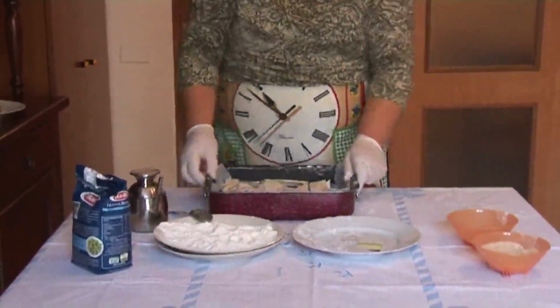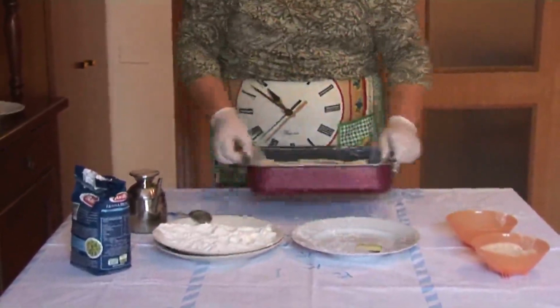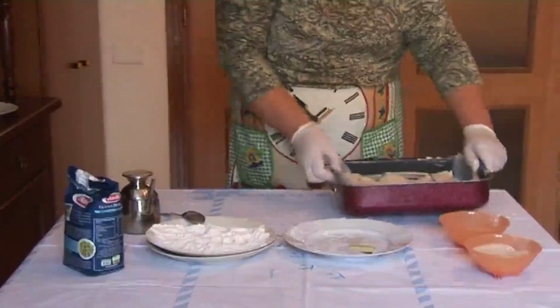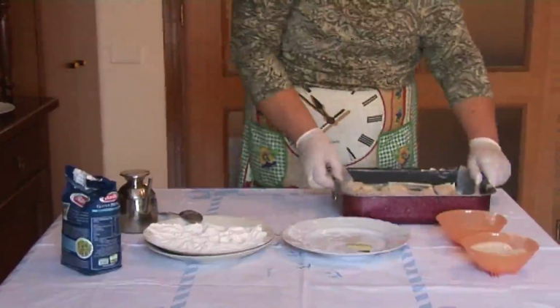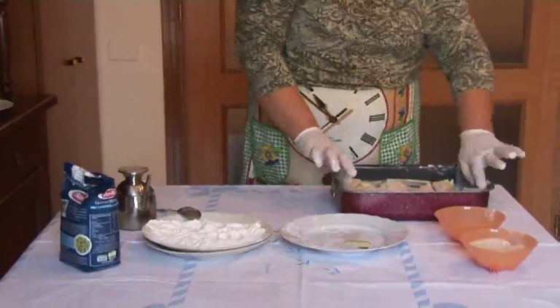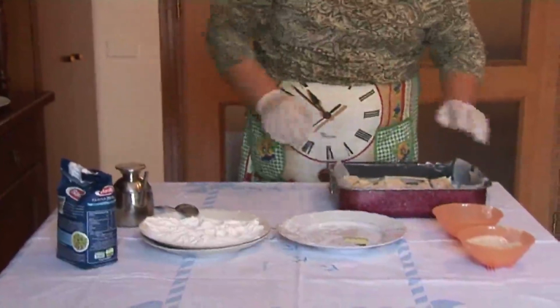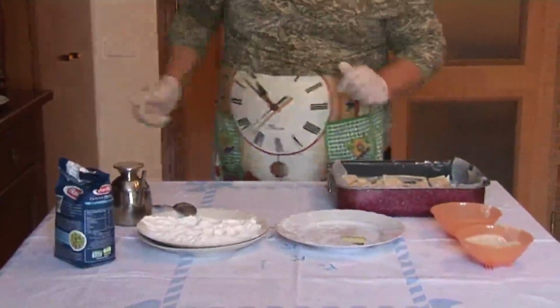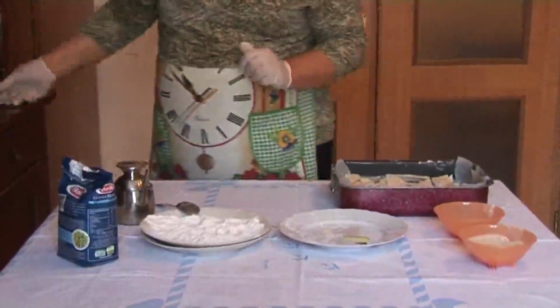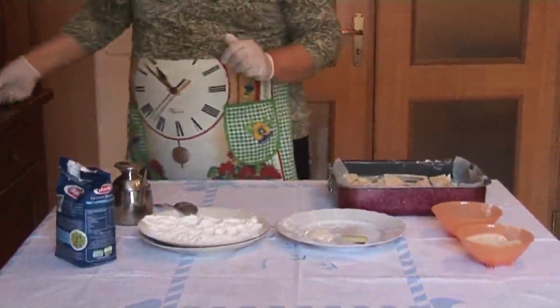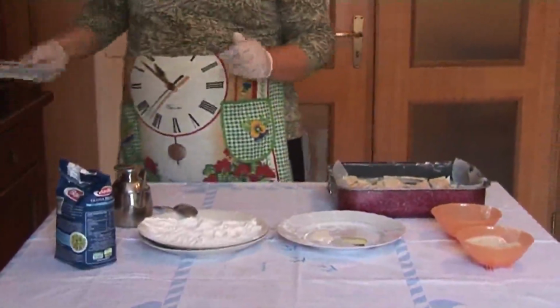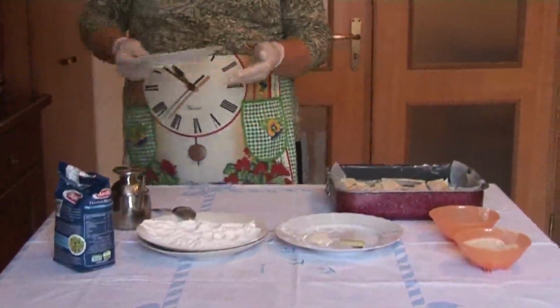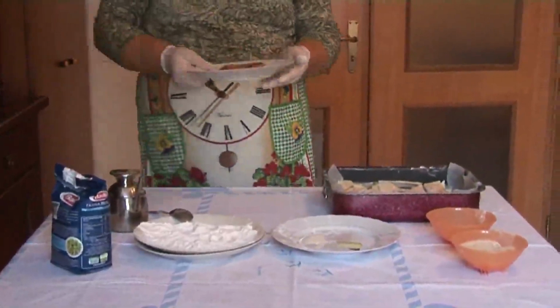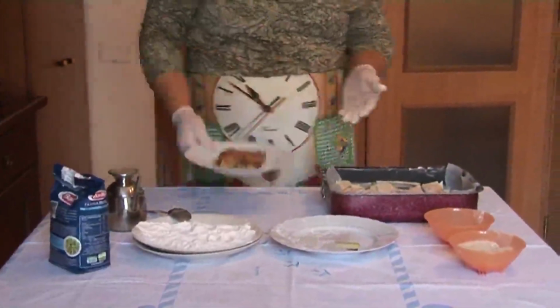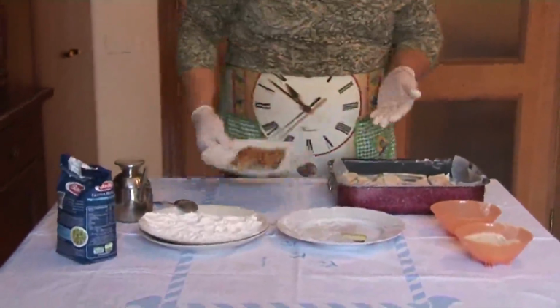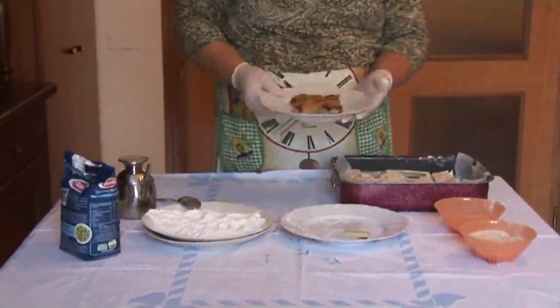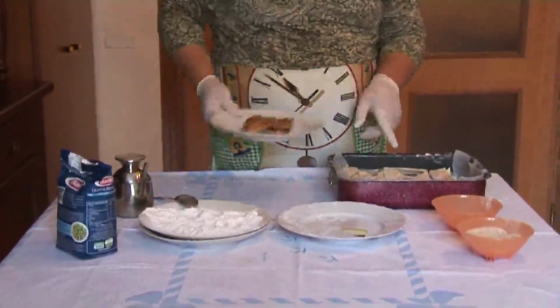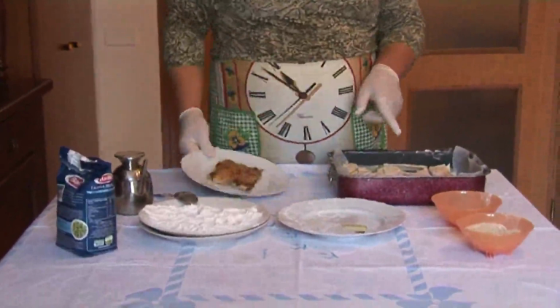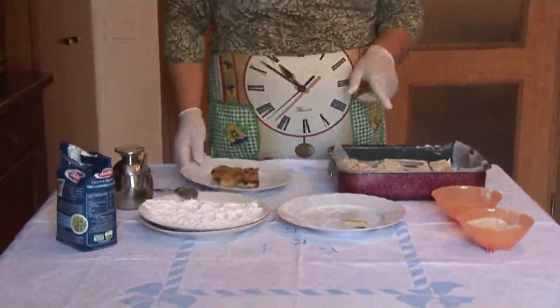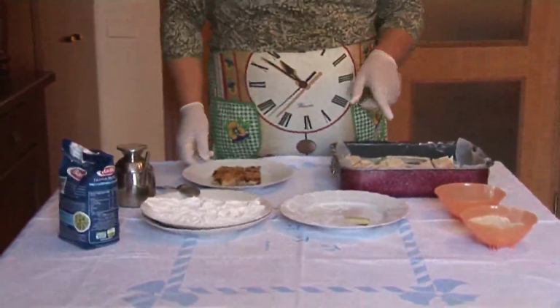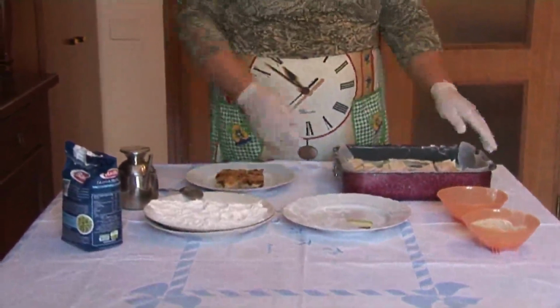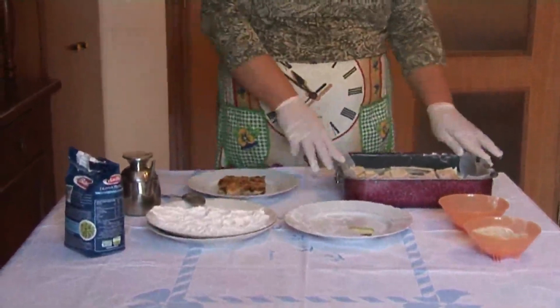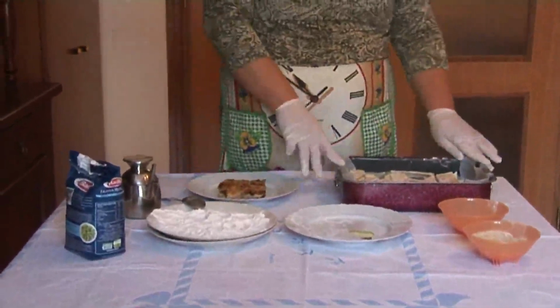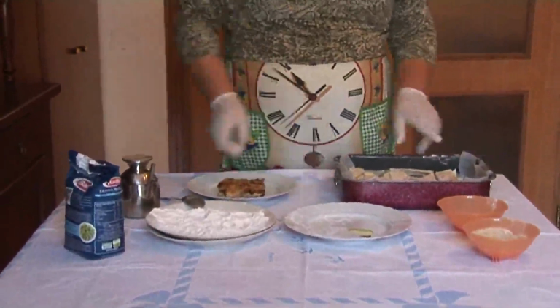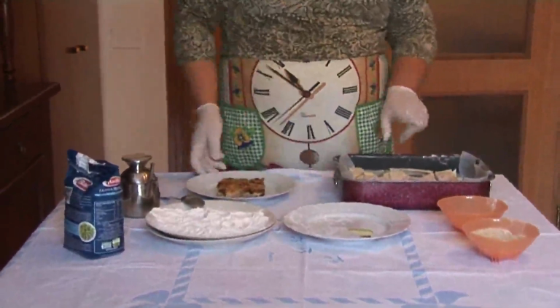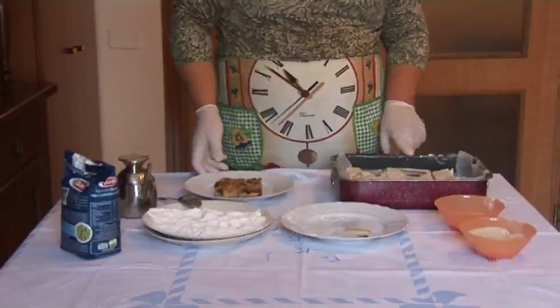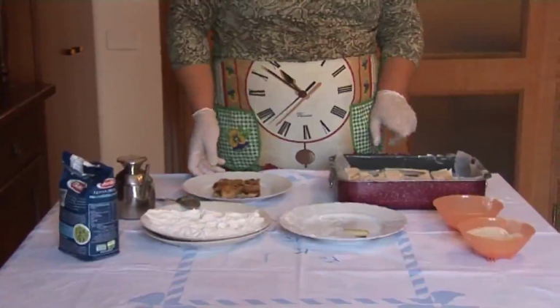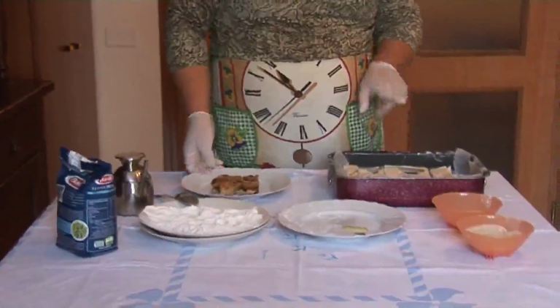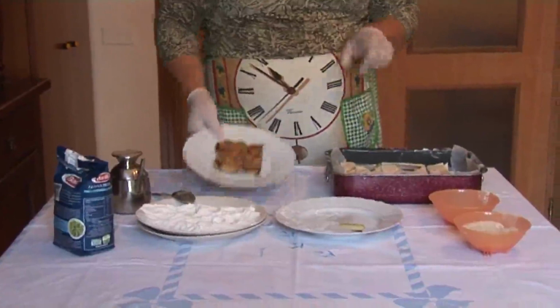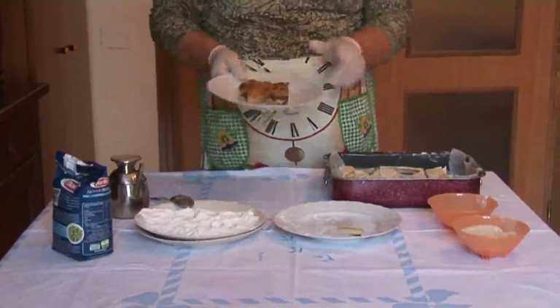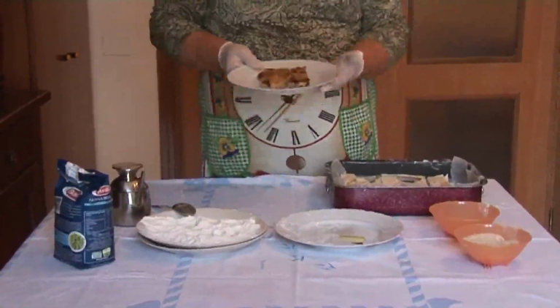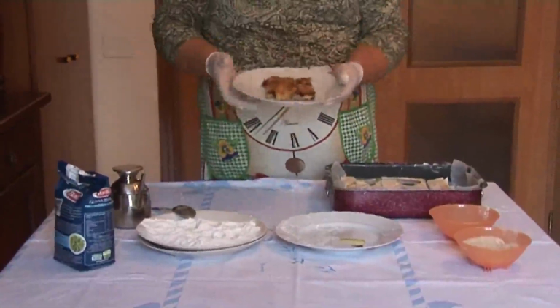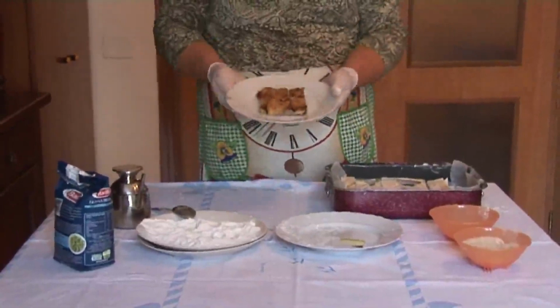Questo è il risultato finale. Naturalmente poi il forno, per 40 minuti, a 180 gradi, la teglia va messa. Questo è il risultato finale.